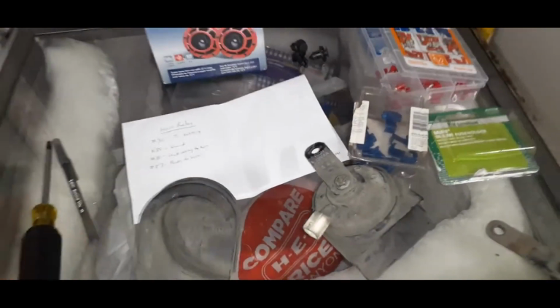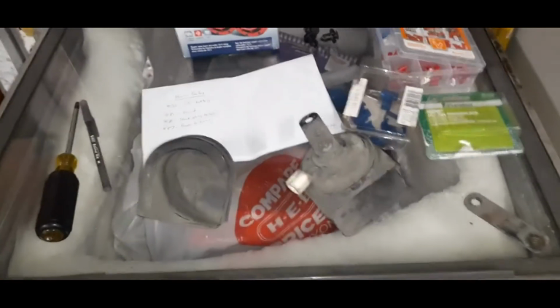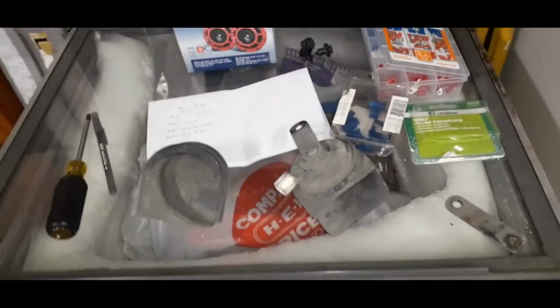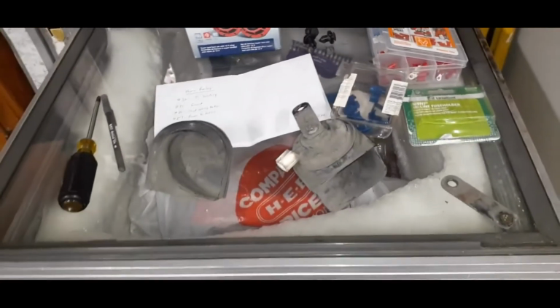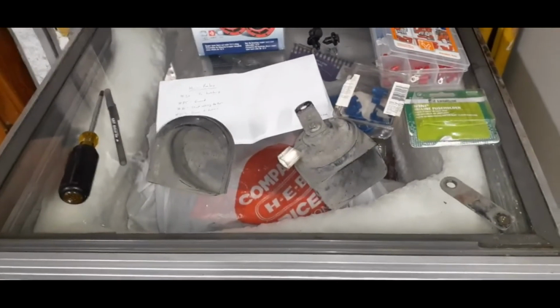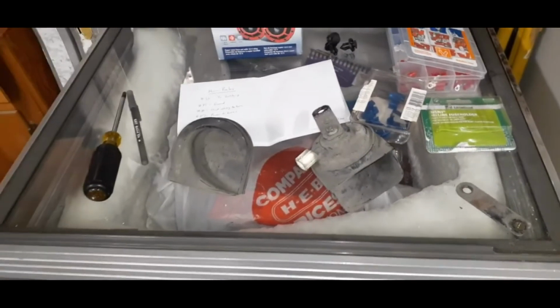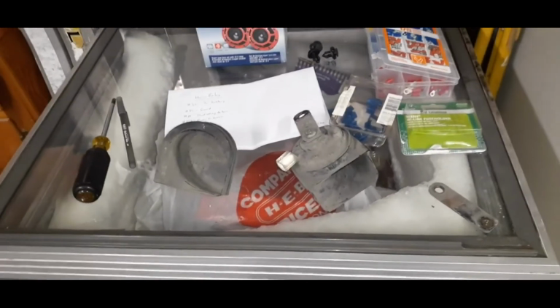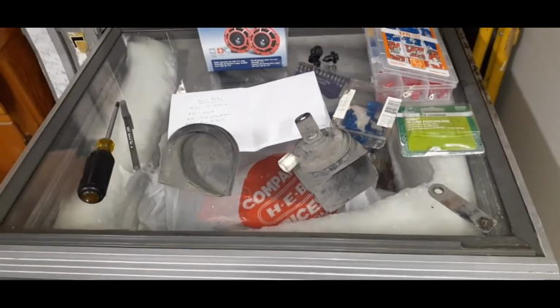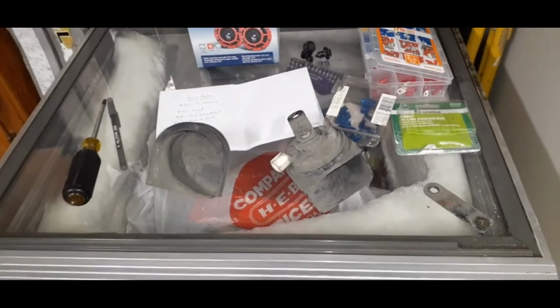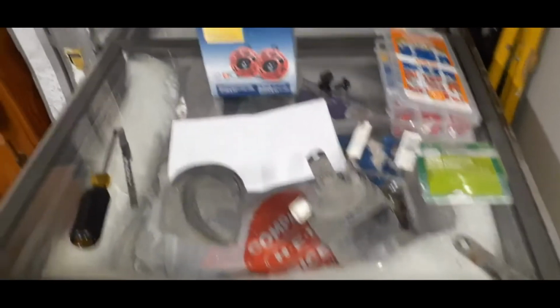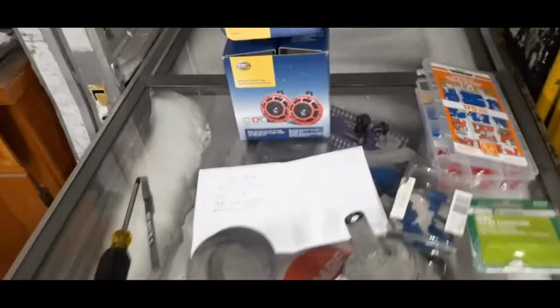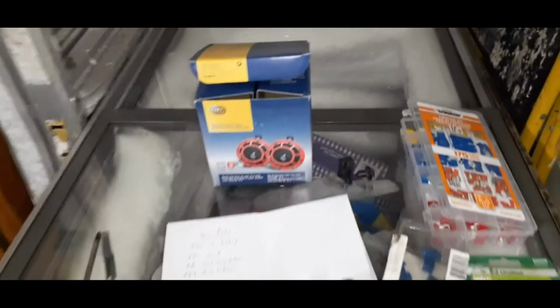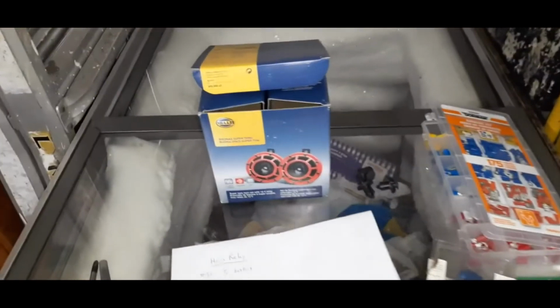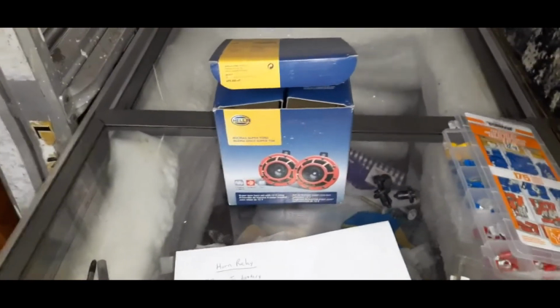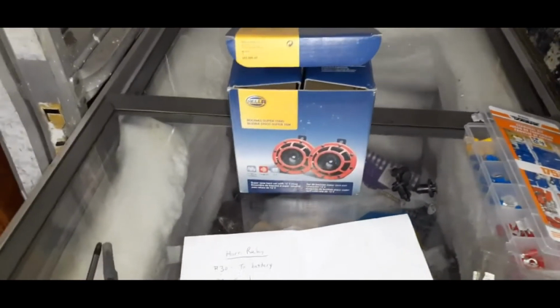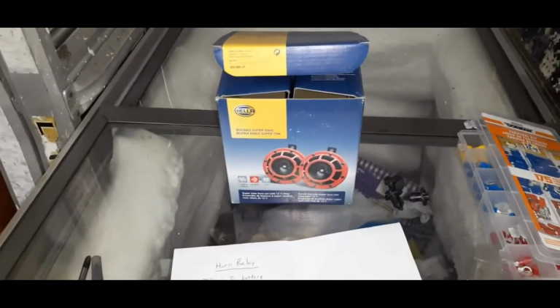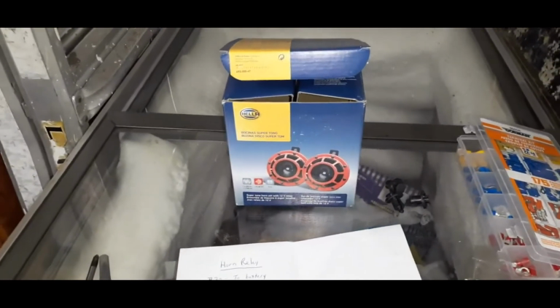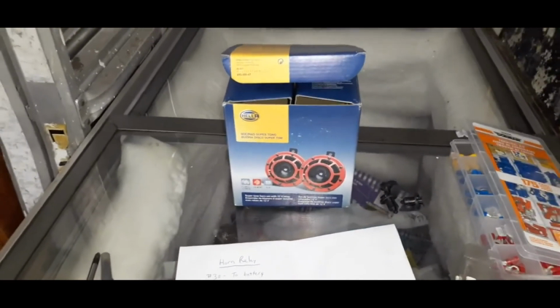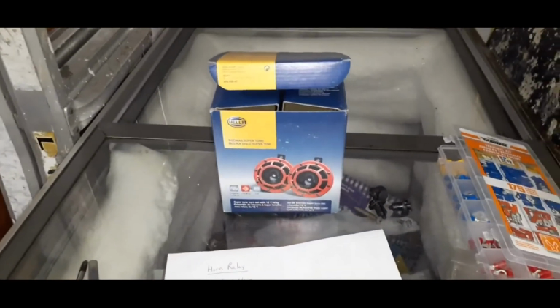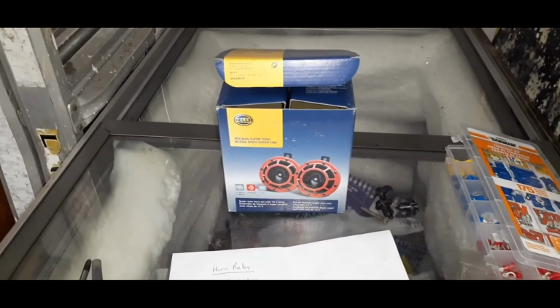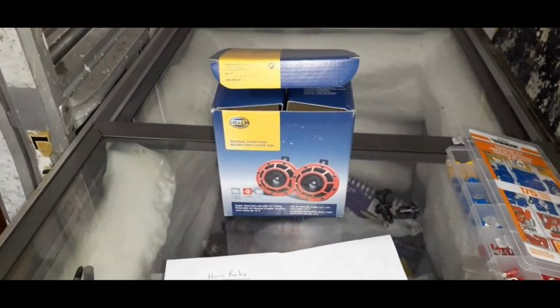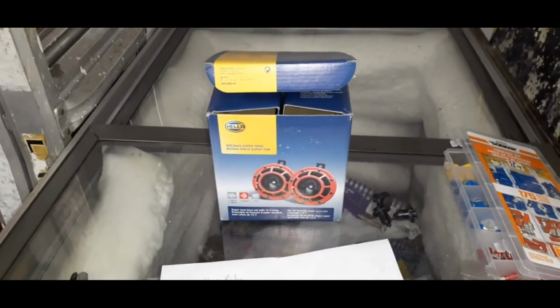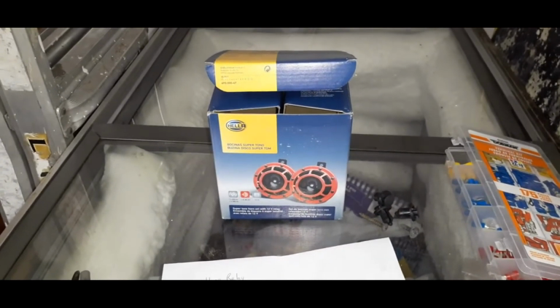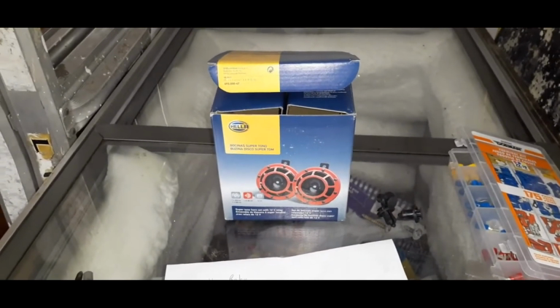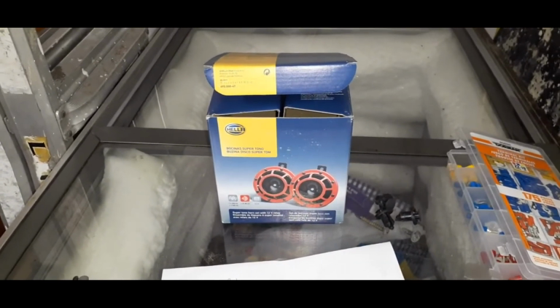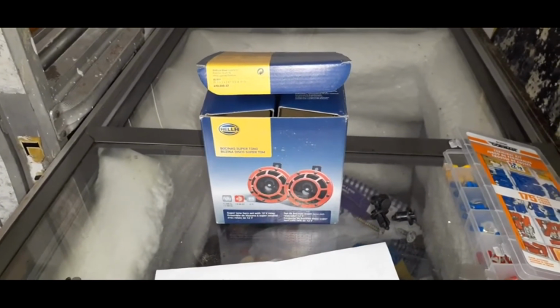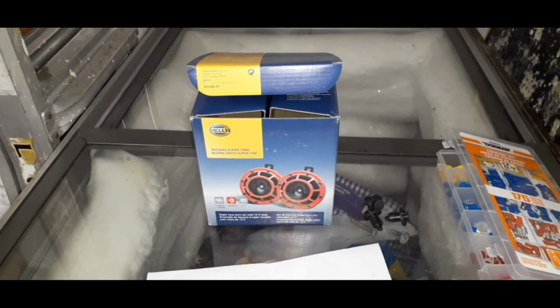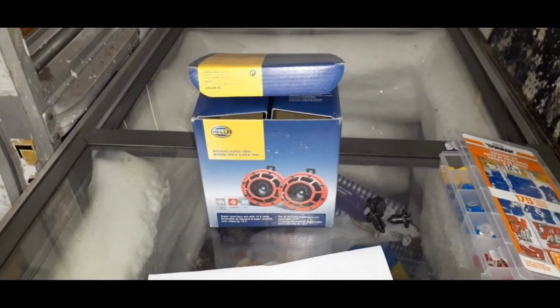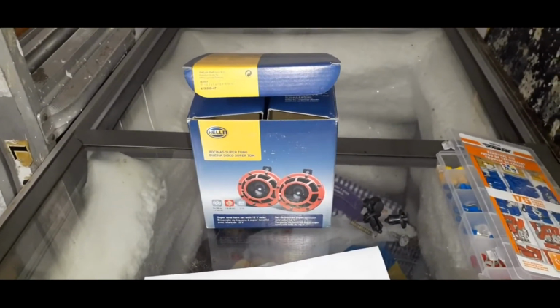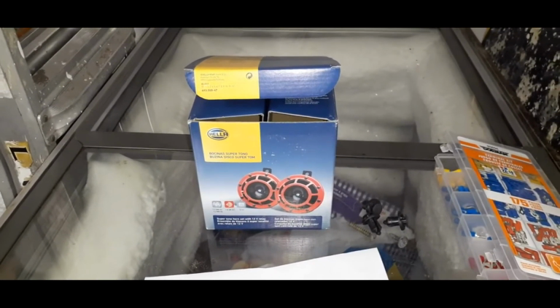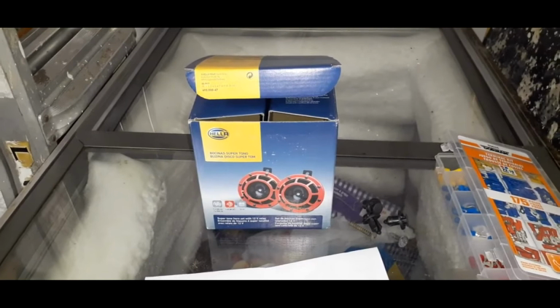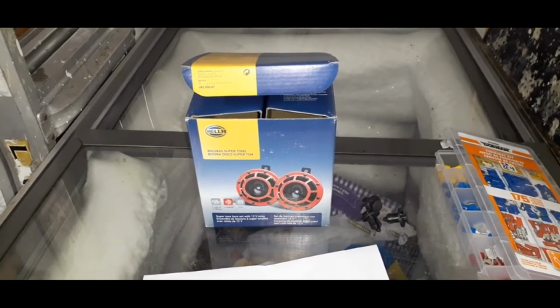I'll show you the mounting for the new horns in a second here. So I got these Hella Supertone horns from Rock Auto. They were just over $30, and after shipping, tax, and everything it turned out to be just over $40 to get to me.